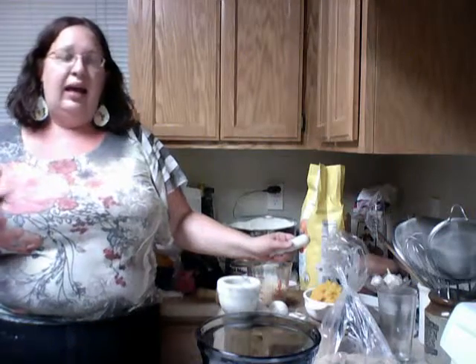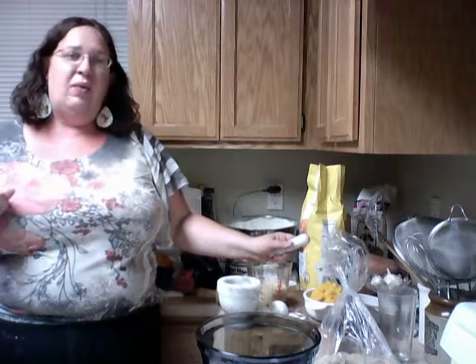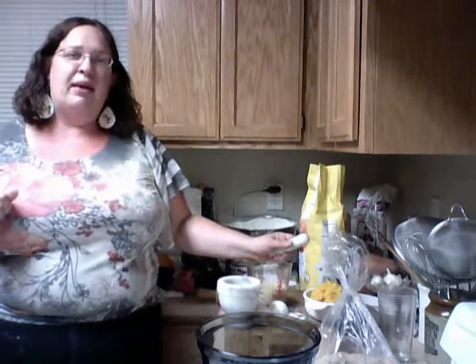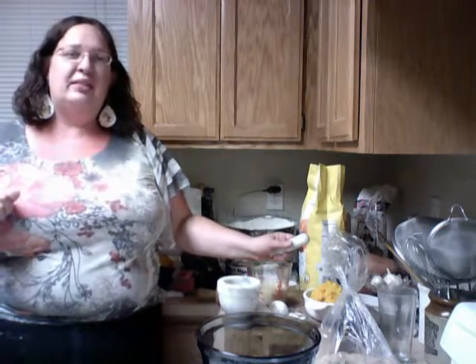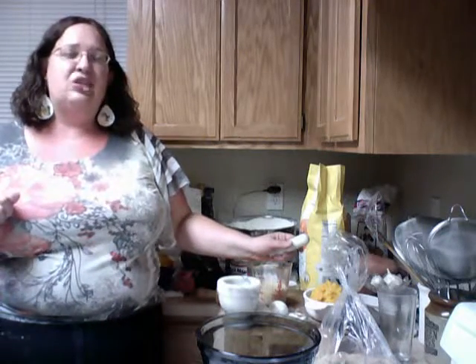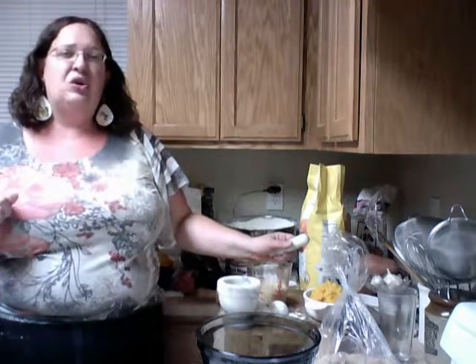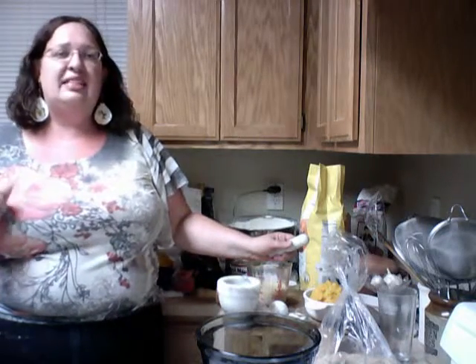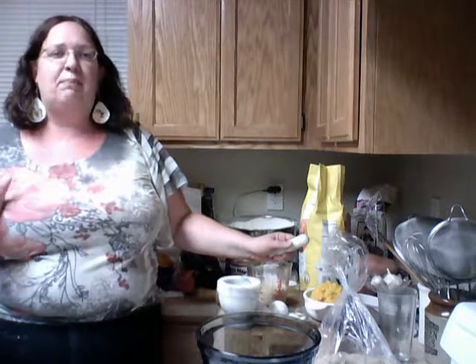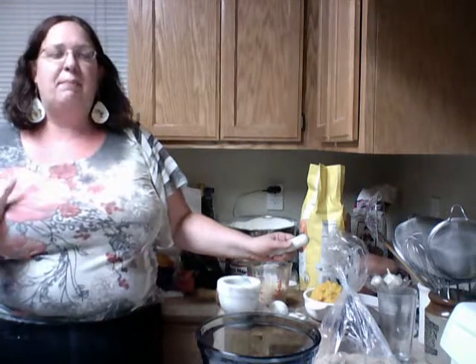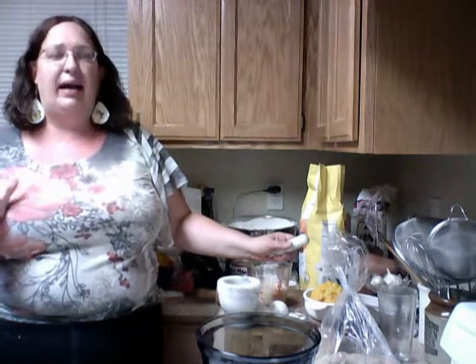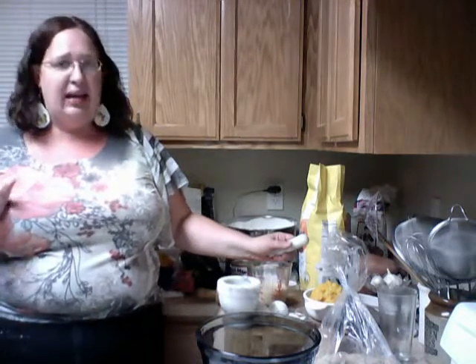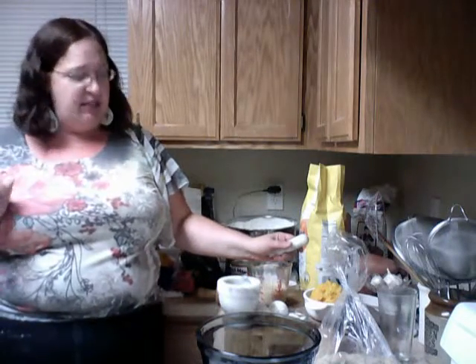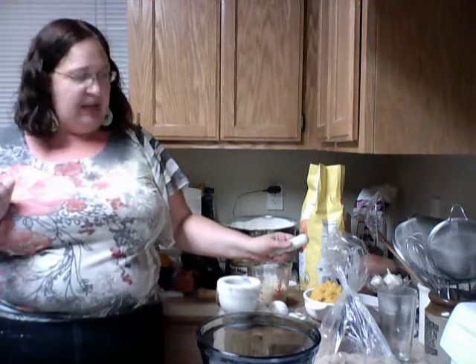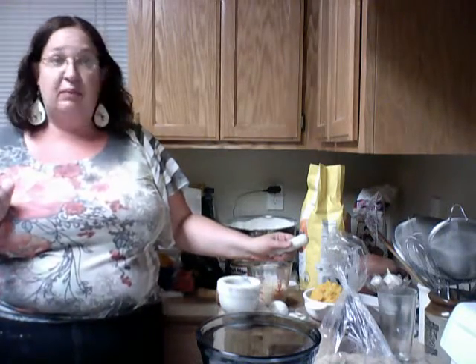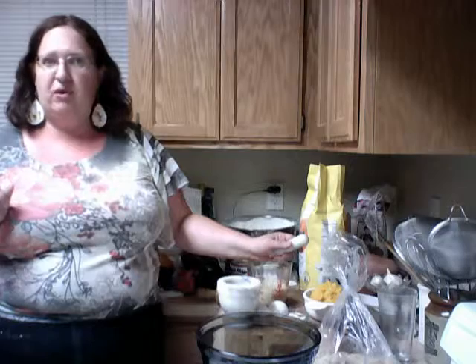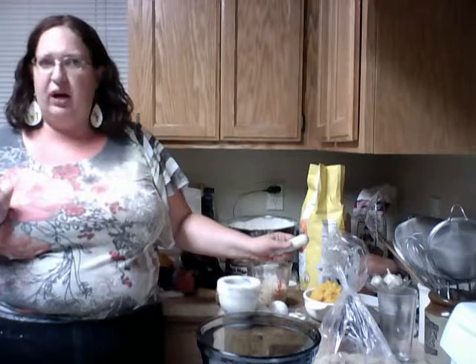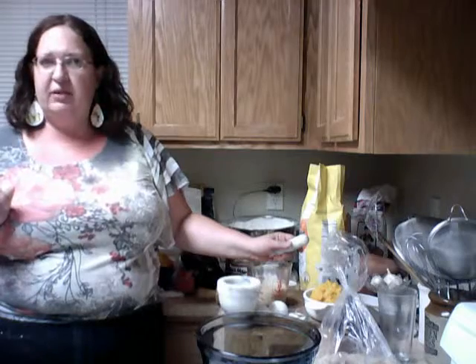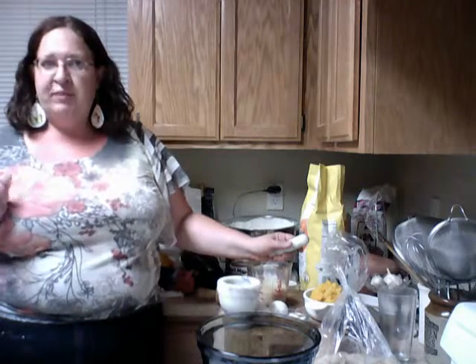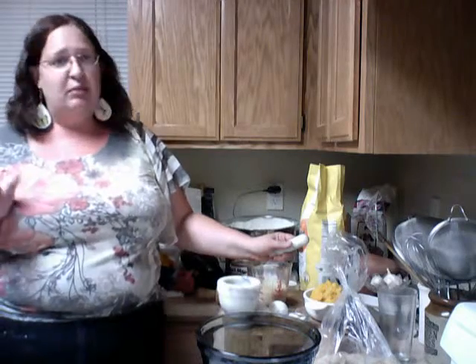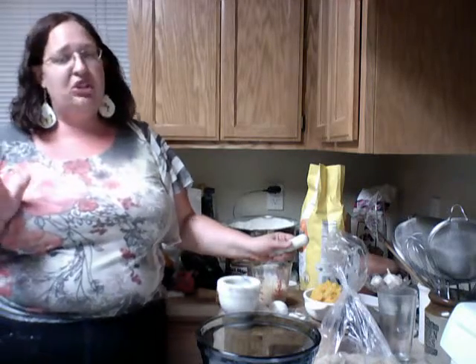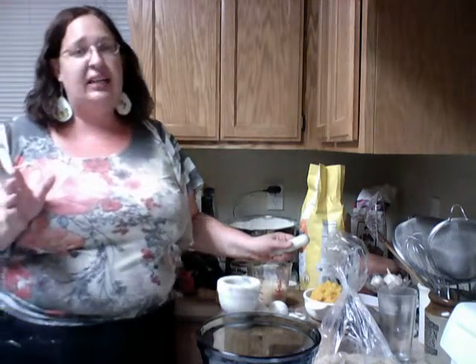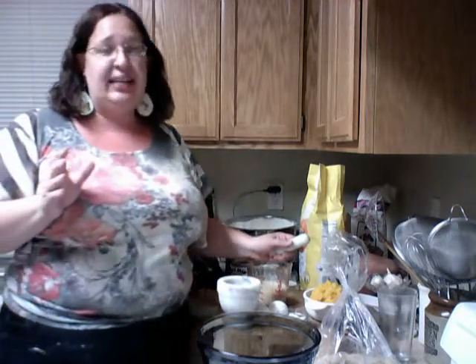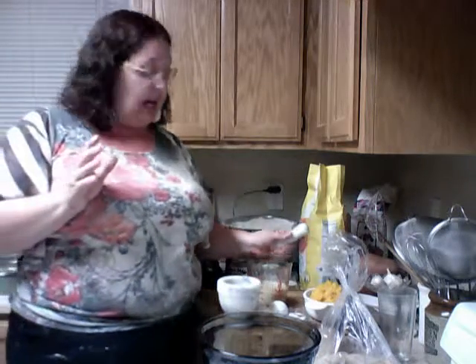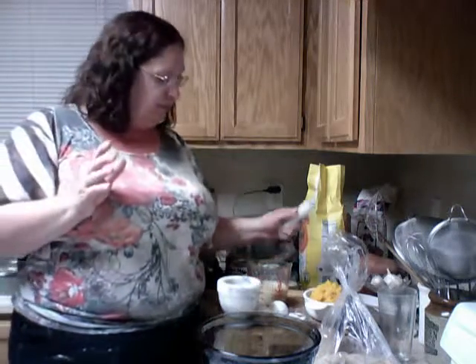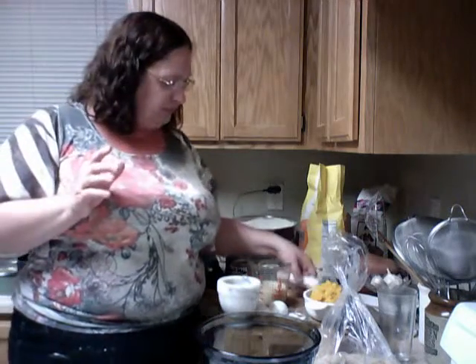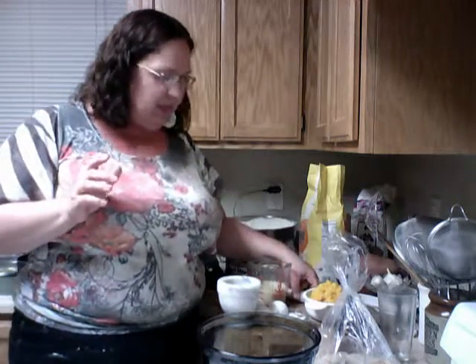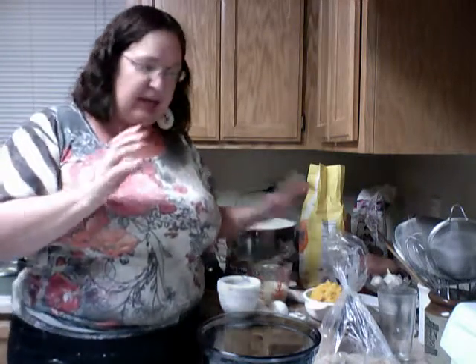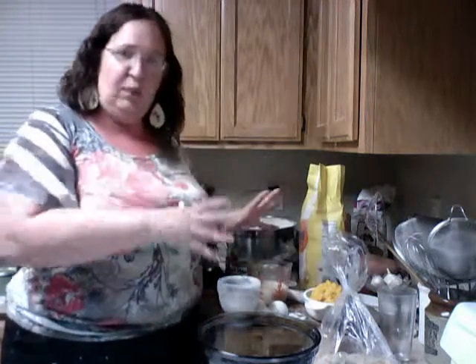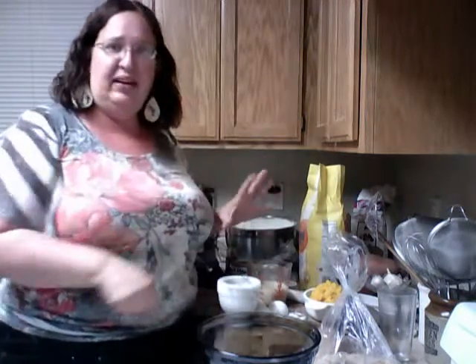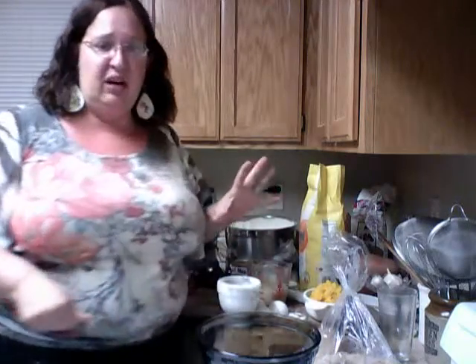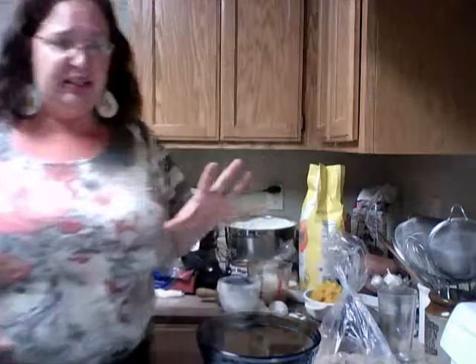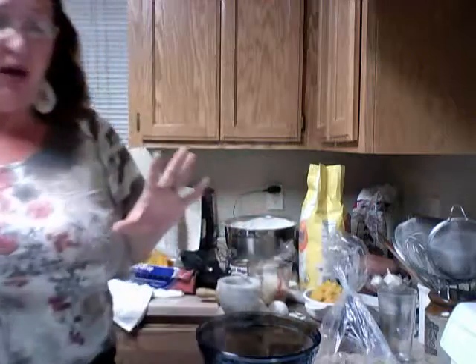Hi, welcome back to Susan's Kitchen Corner and this is the pumpkin pie episode. It's a little bit more involved, a little bit more challenging. I've got all my ingredients here, I'll list them off.